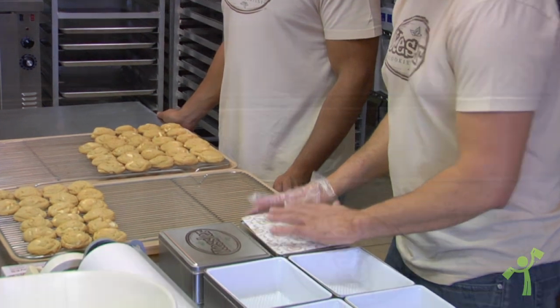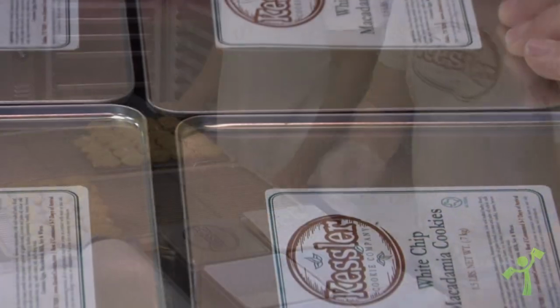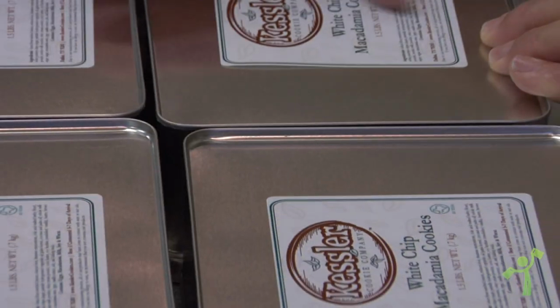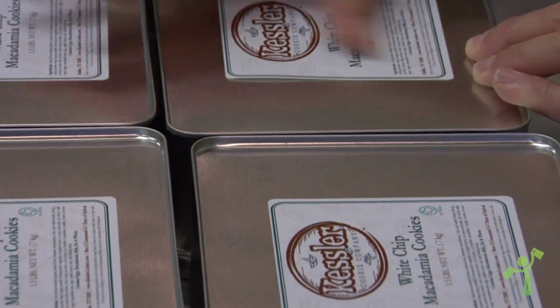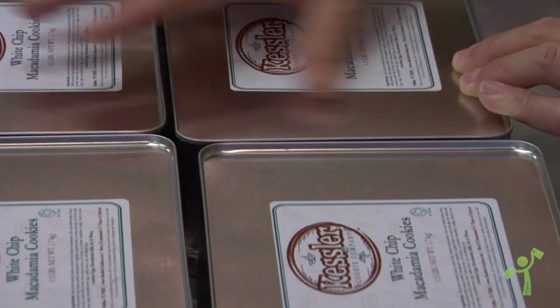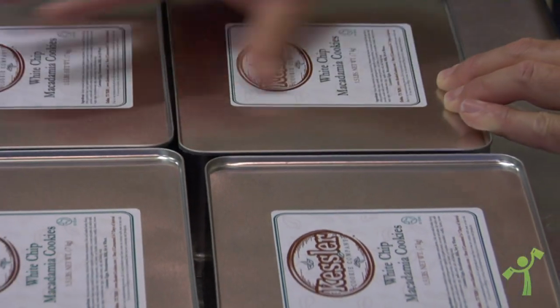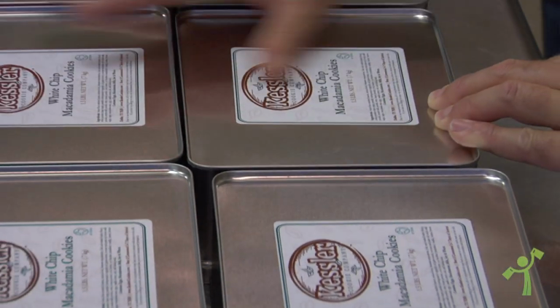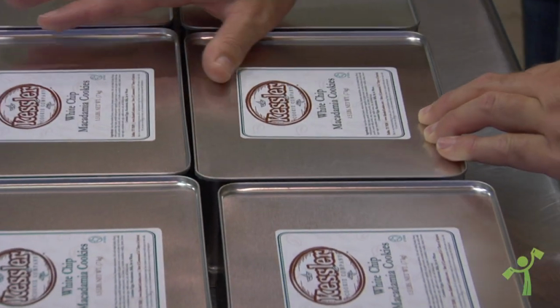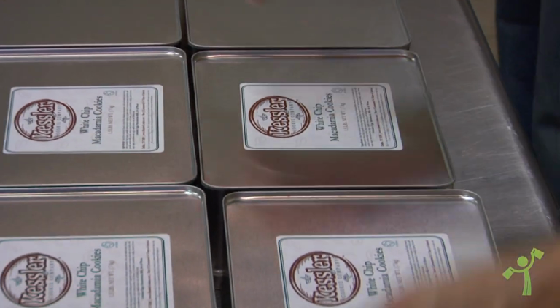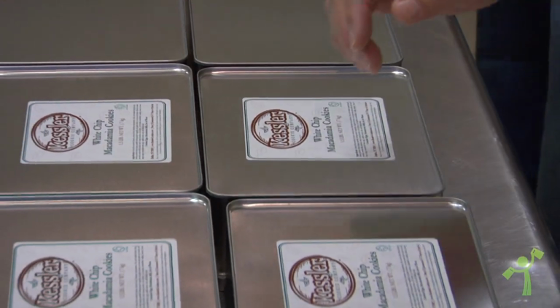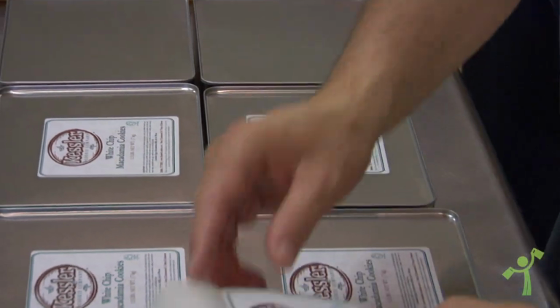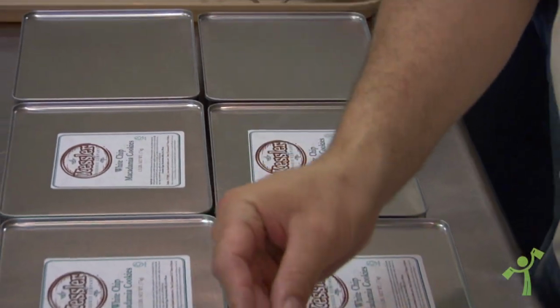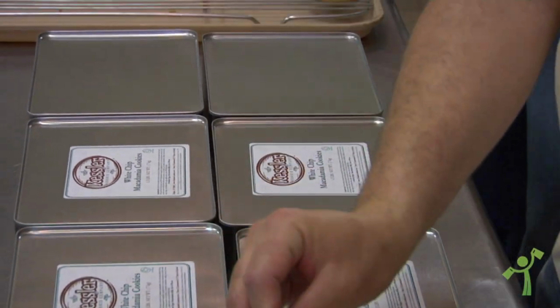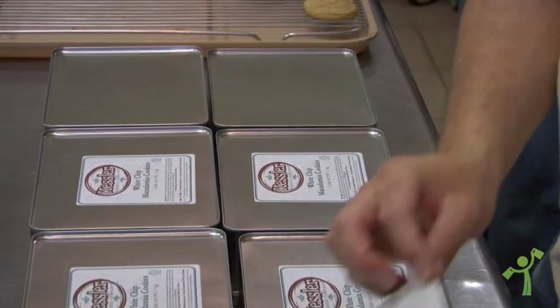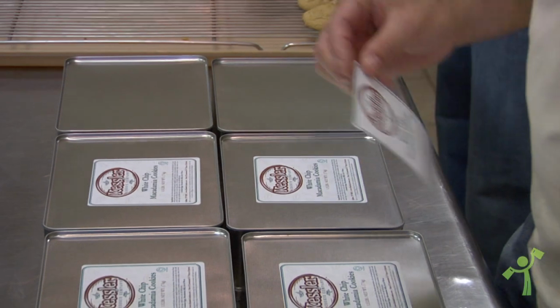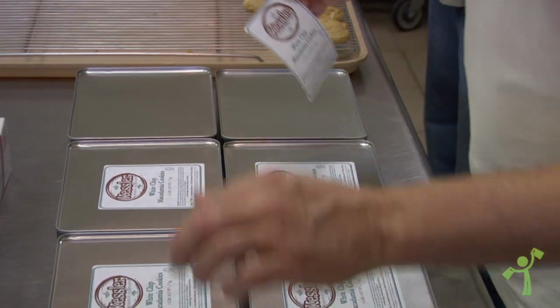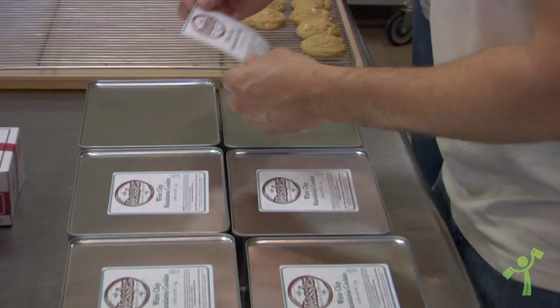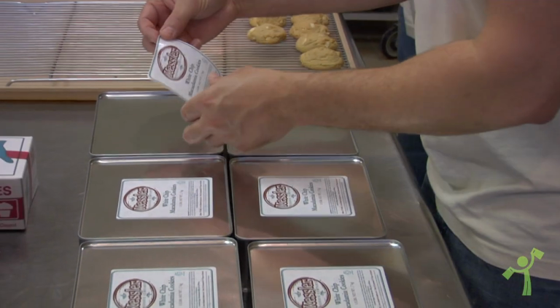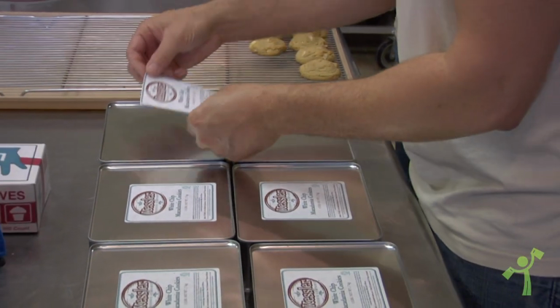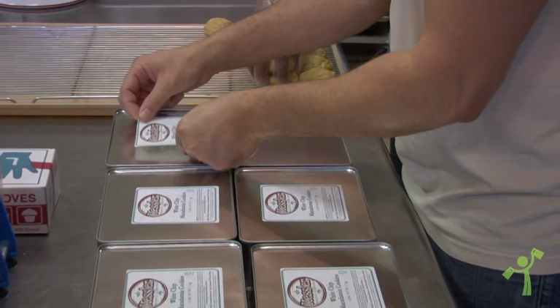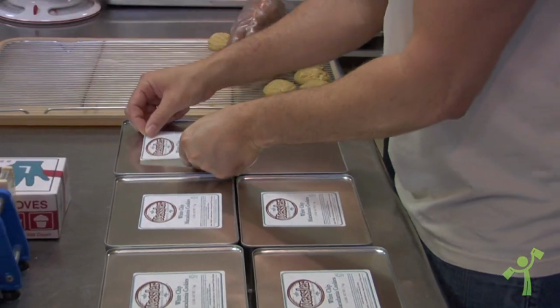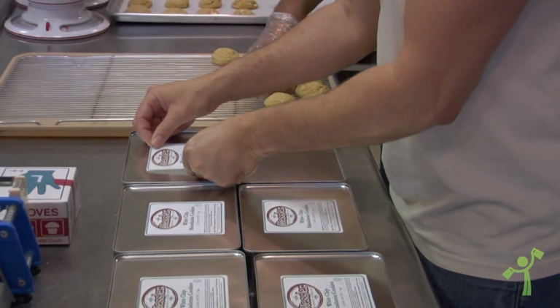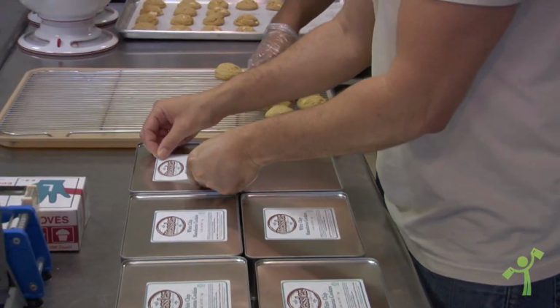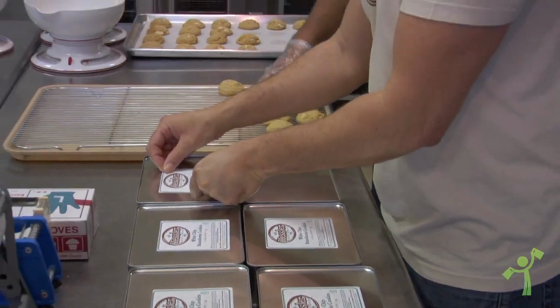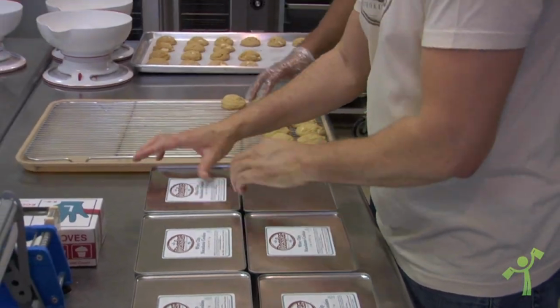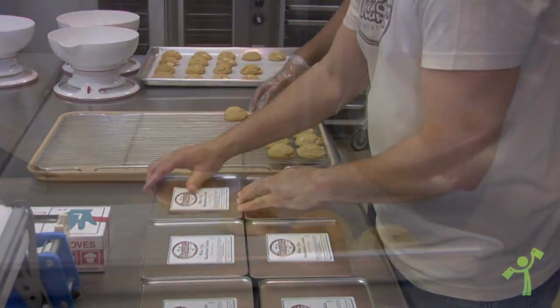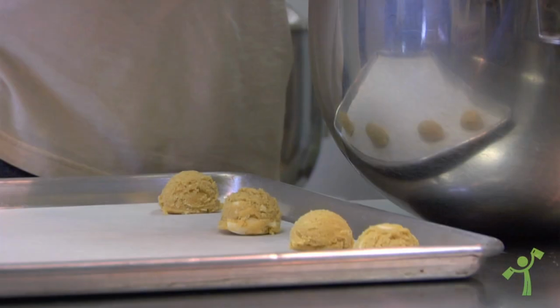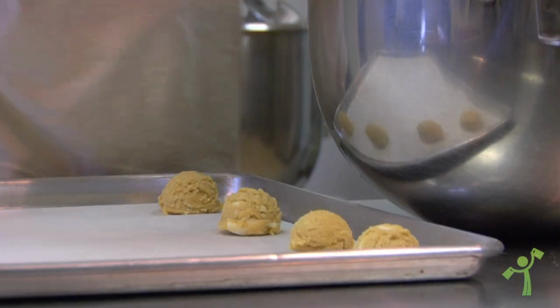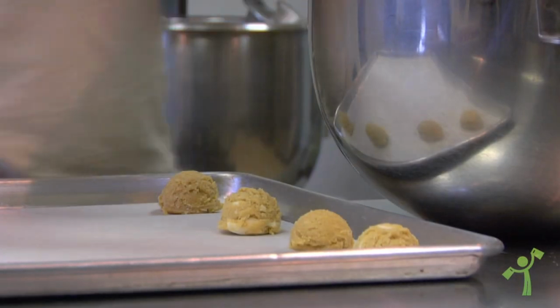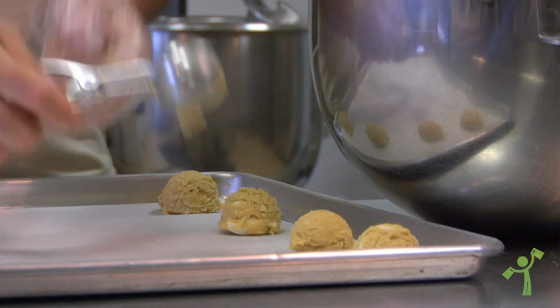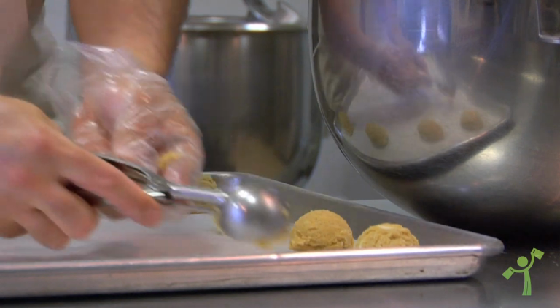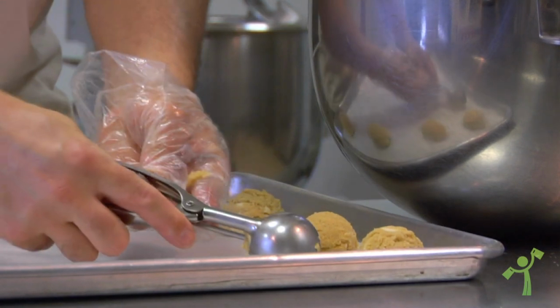We'll also be selling our brownies and bars, and for those special times that you want to send great gifts, we'll have a number of gift baskets that include cookies or brownies, and we also have our everything Kessler basket.